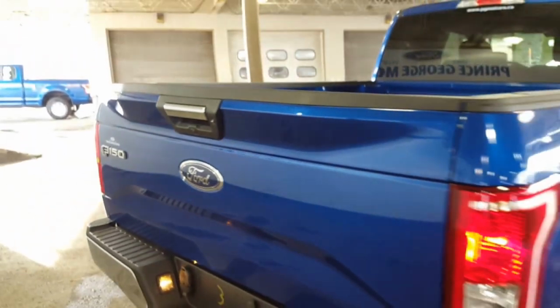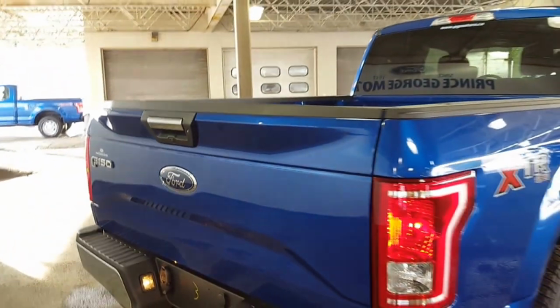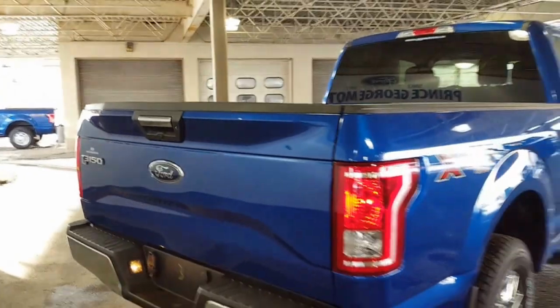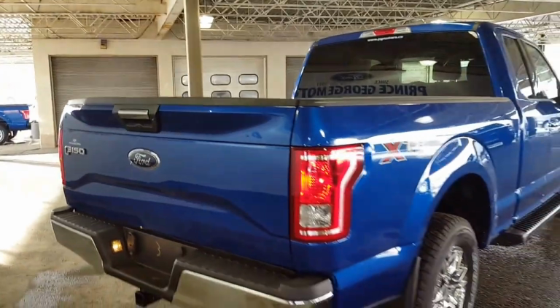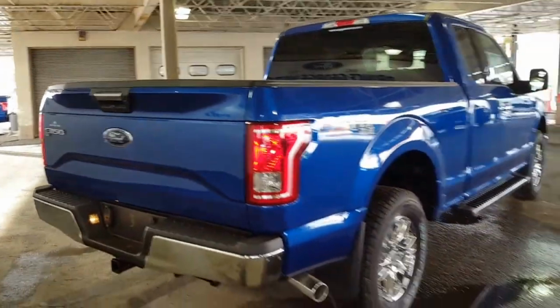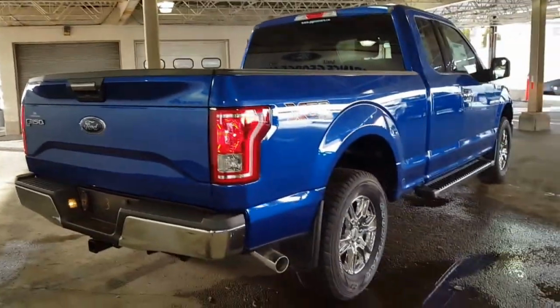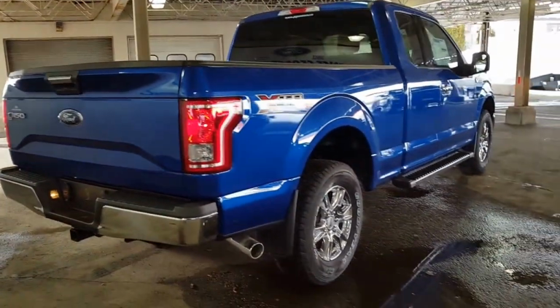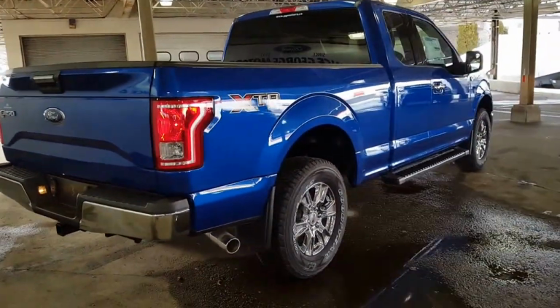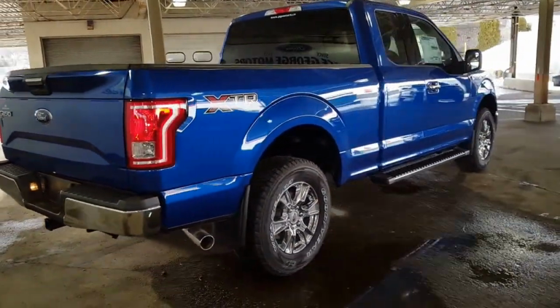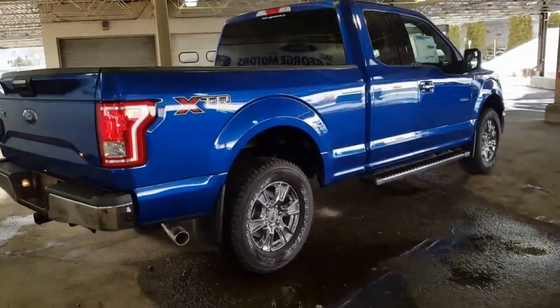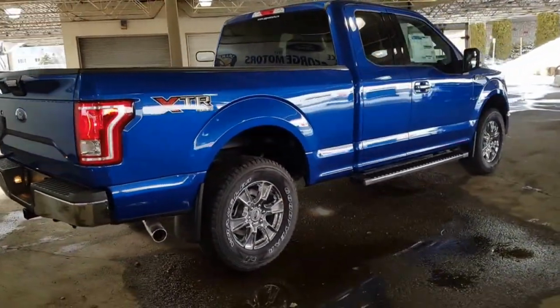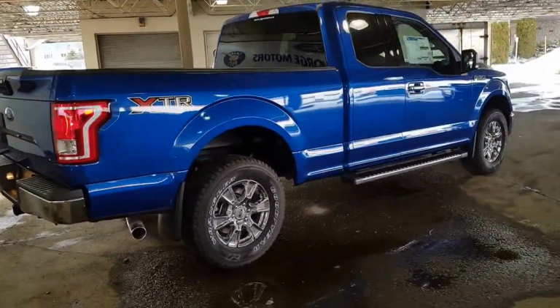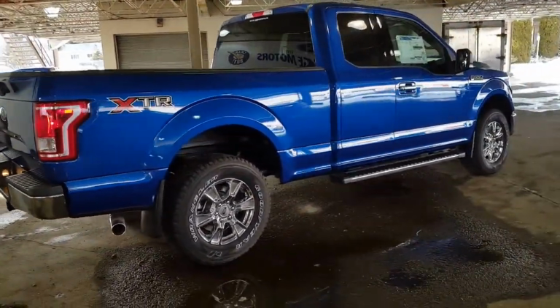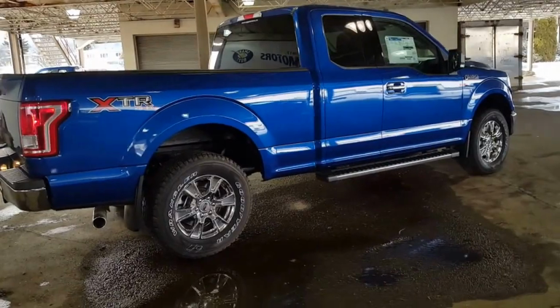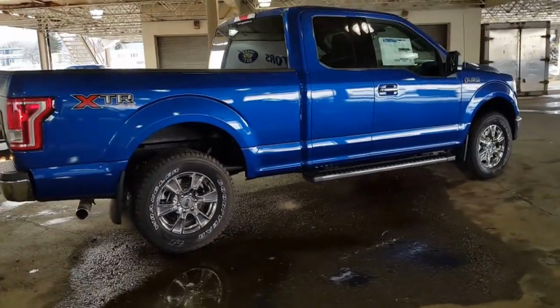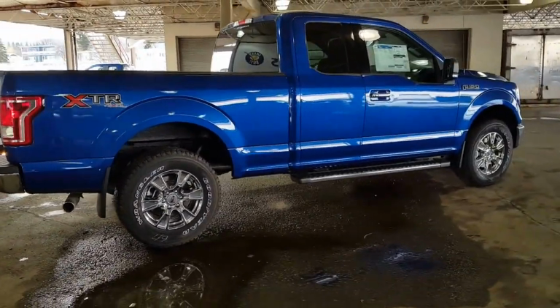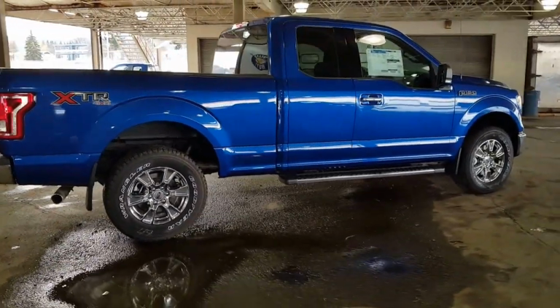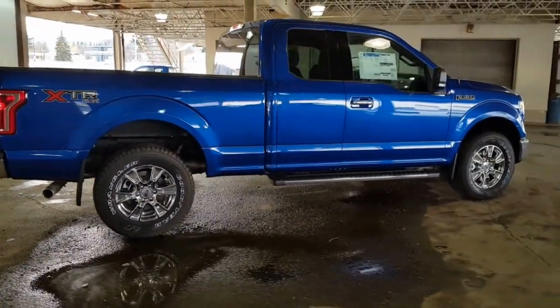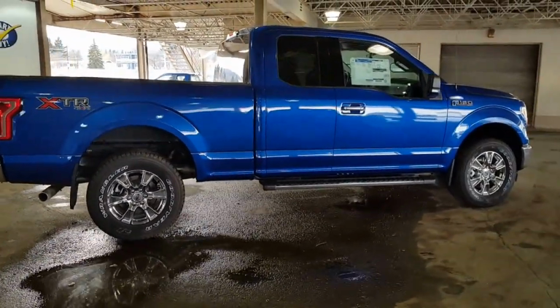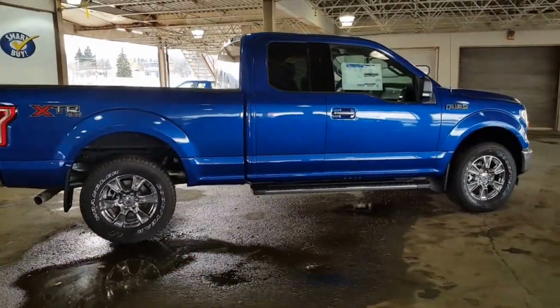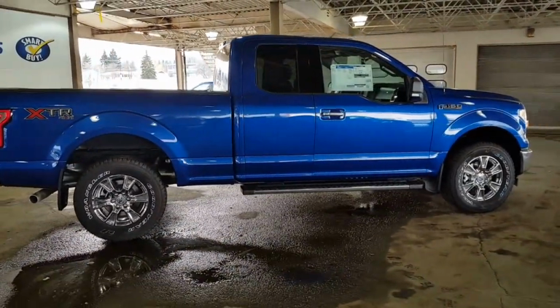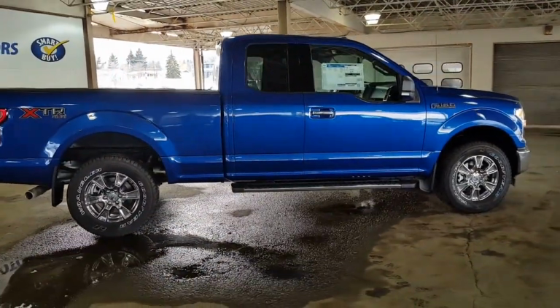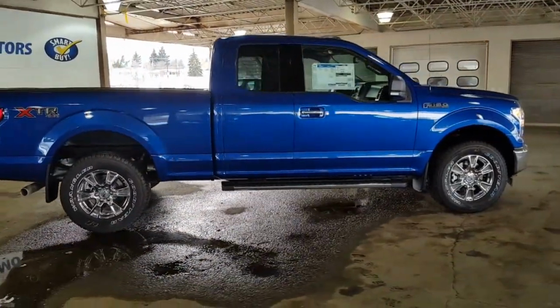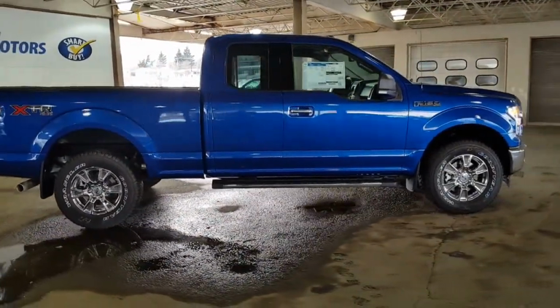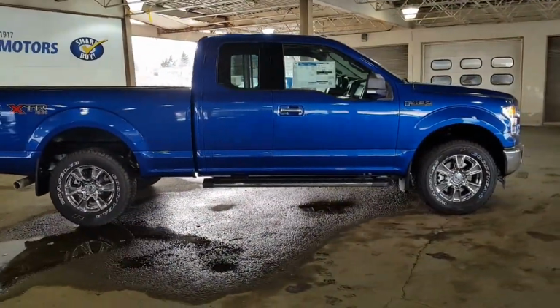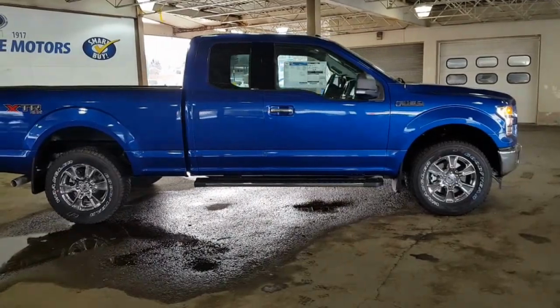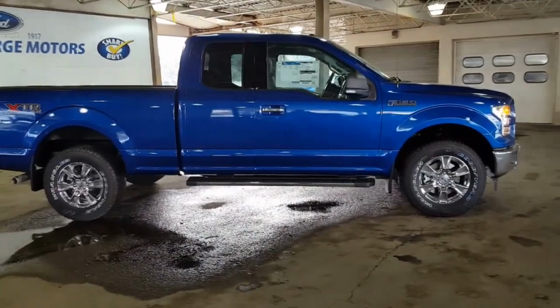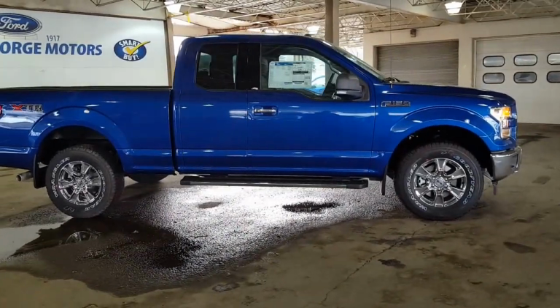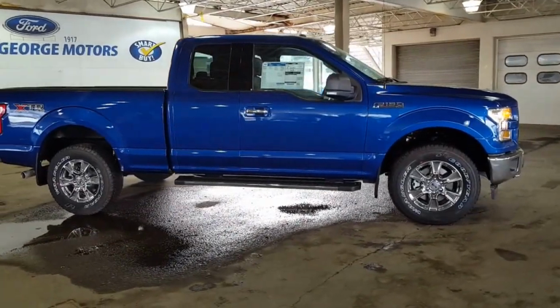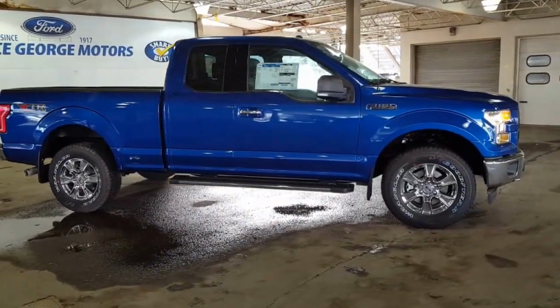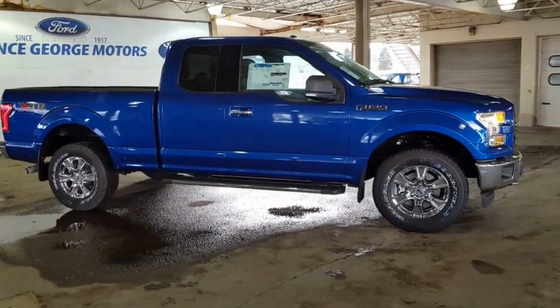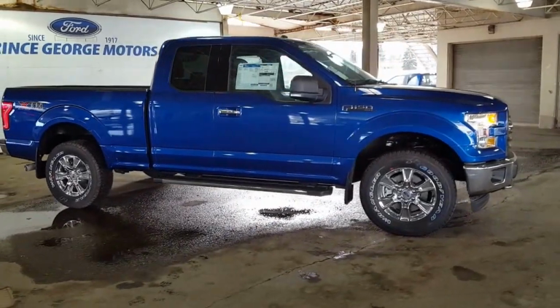Come on down and see us — Prince George Motors, your big Ford dealership located just off of Highway 97. We look forward to meeting you down here and our sales professionals are excited to help you get into the vehicle that suits your lifestyle, your budget, and of course your taste.